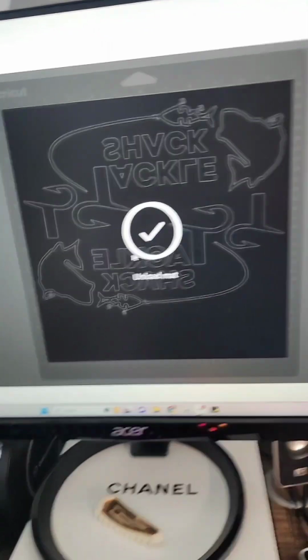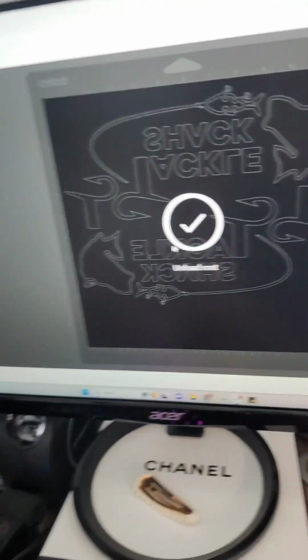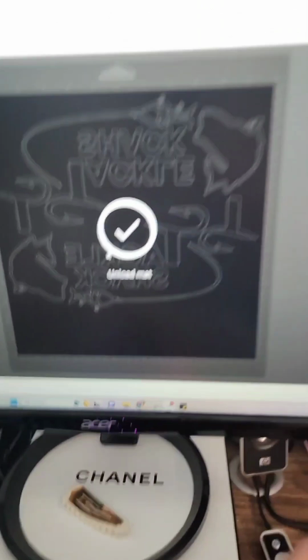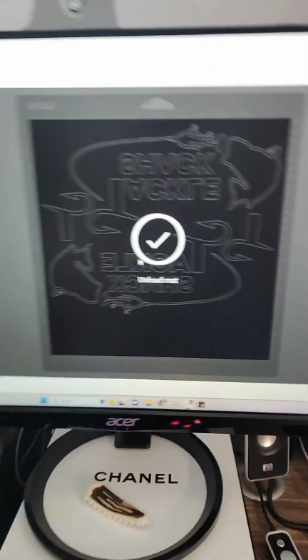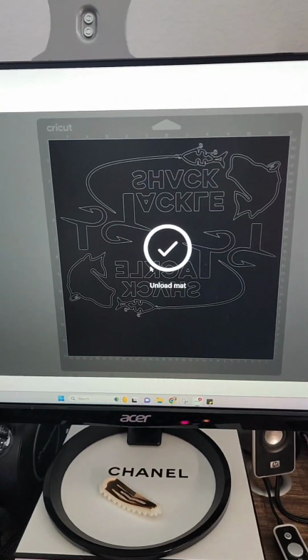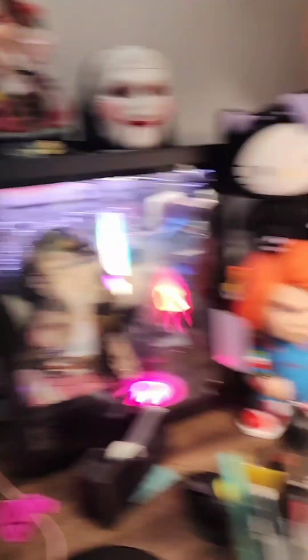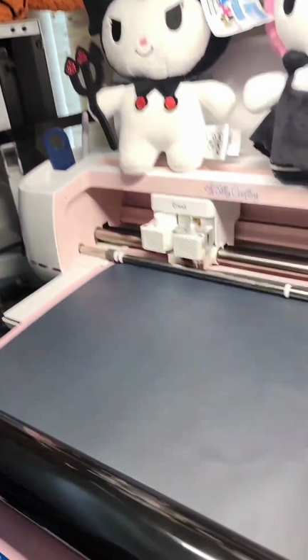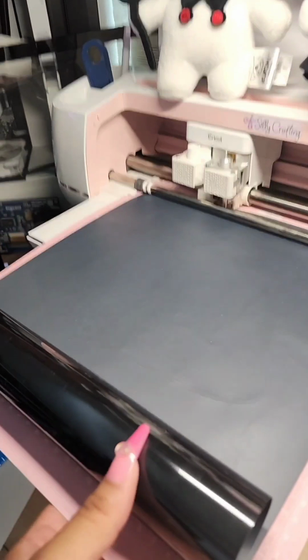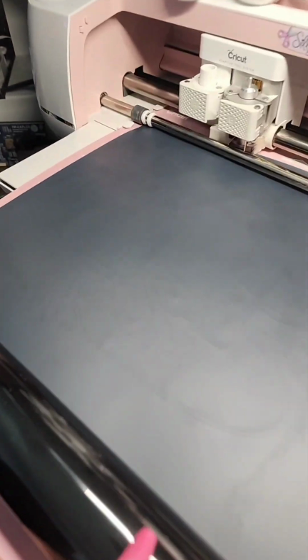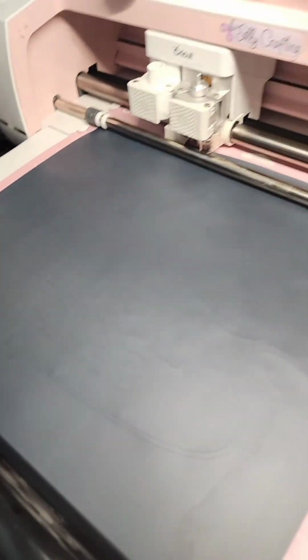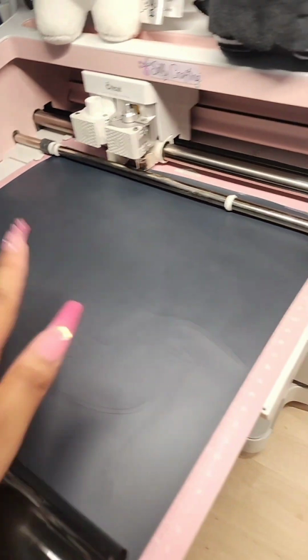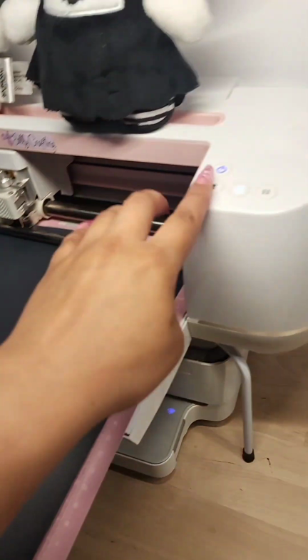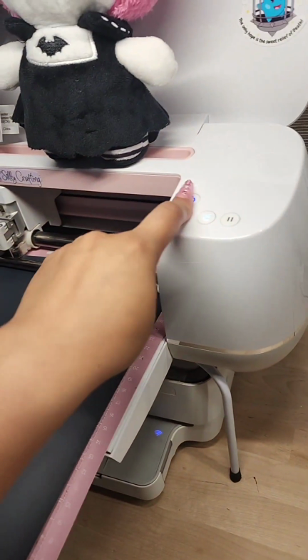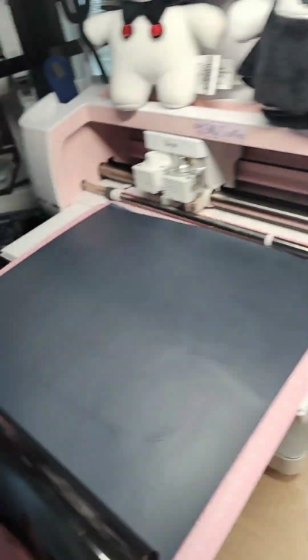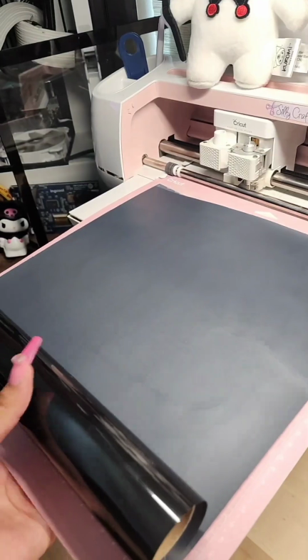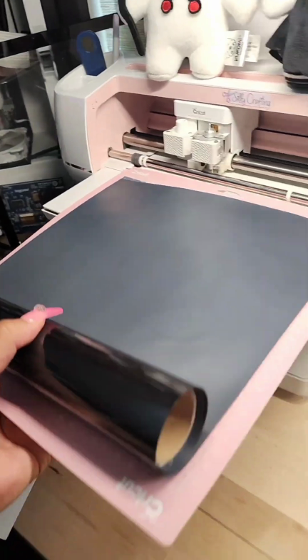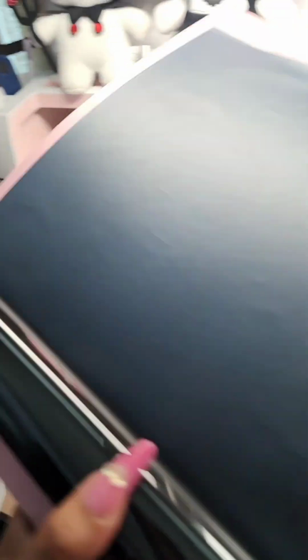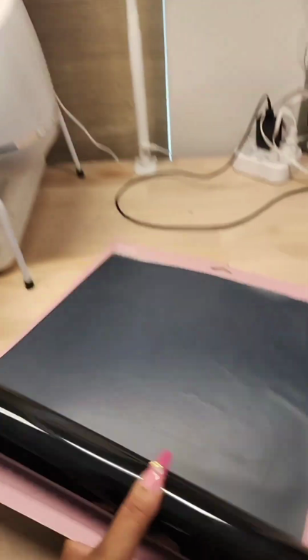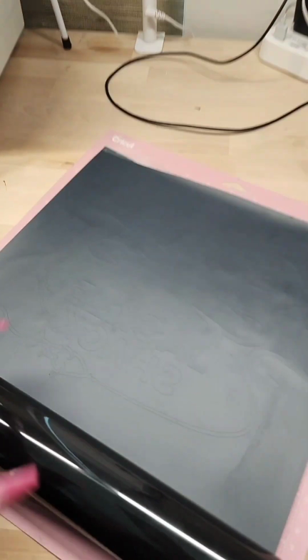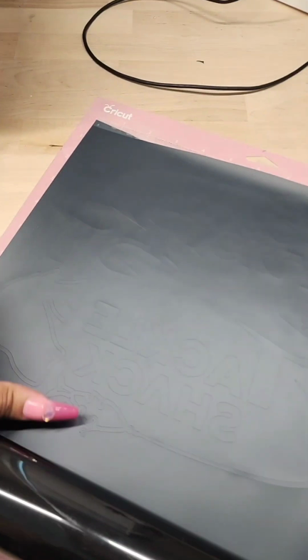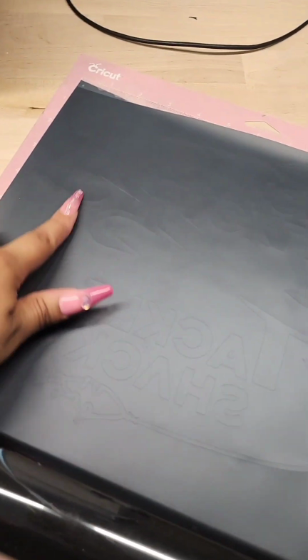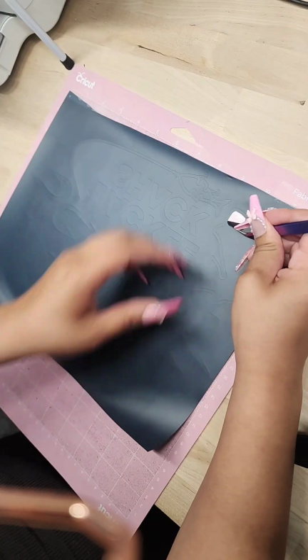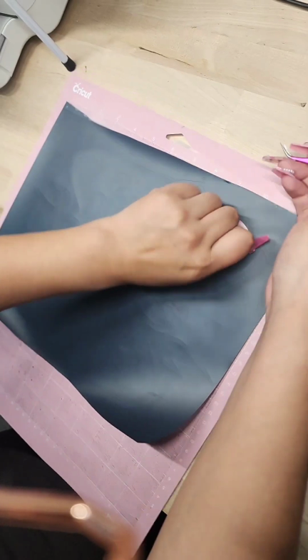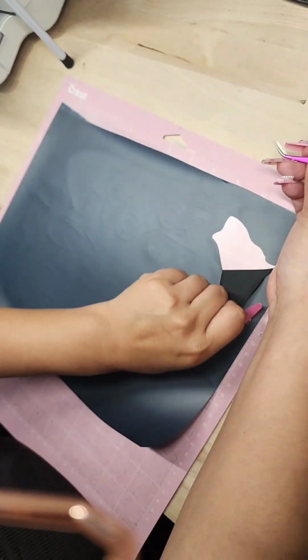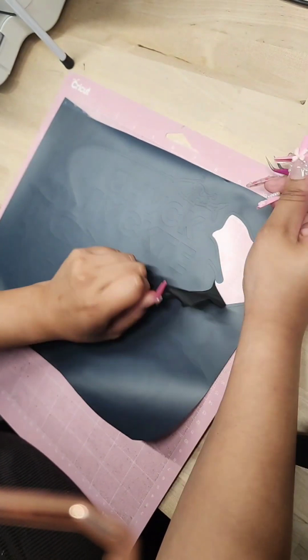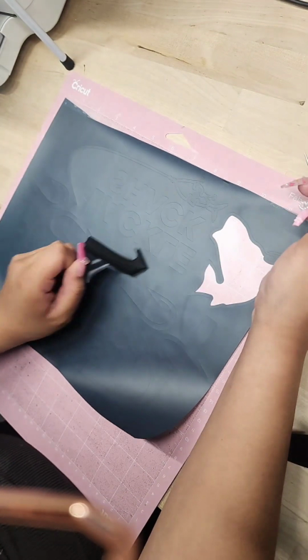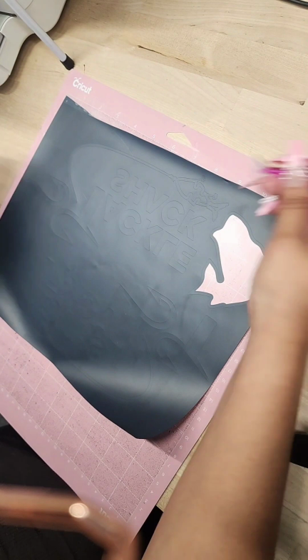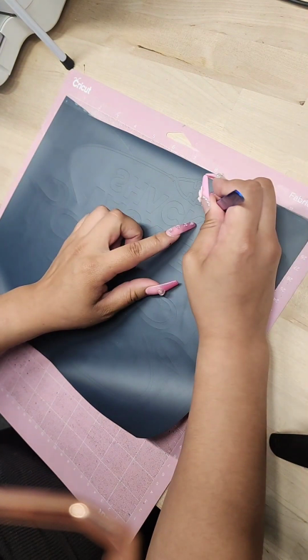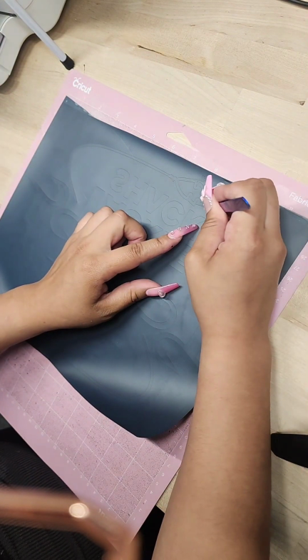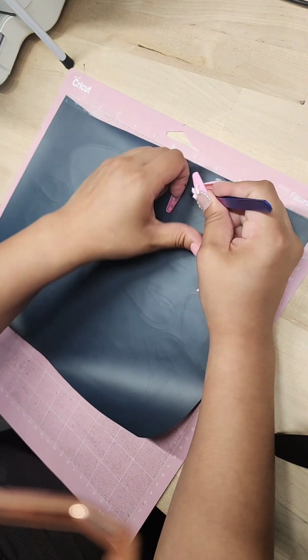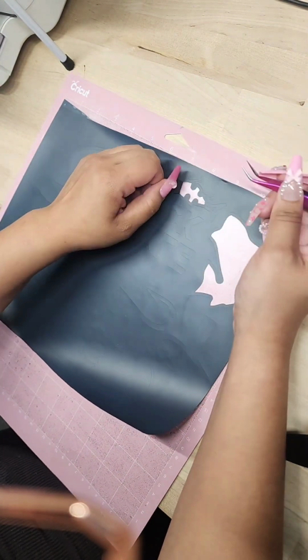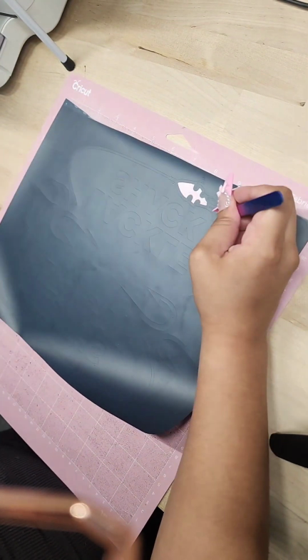Once our Cricut is done cutting, we simply just need to unload it from the mat and begin weeding. I always like to use very sharp tweezers — it just makes peeling this off a lot easier.